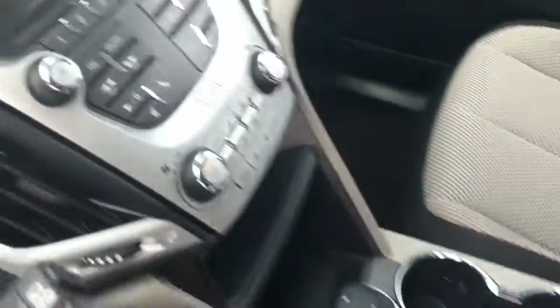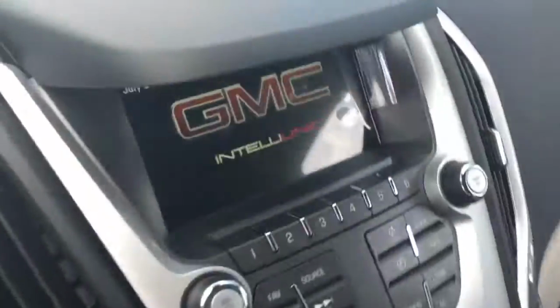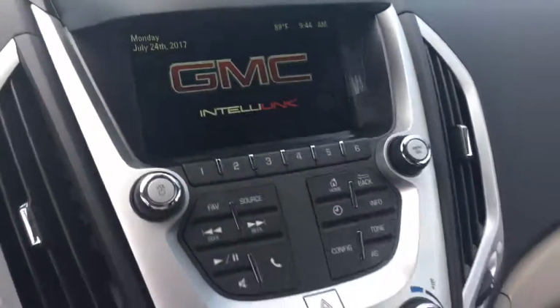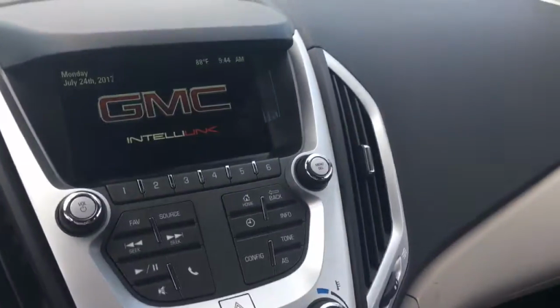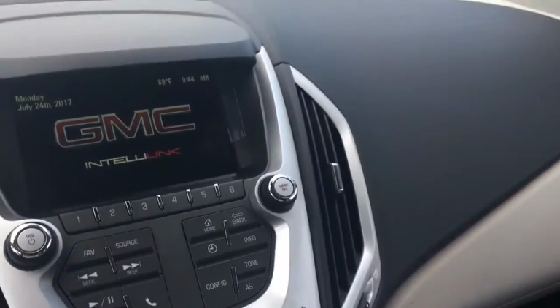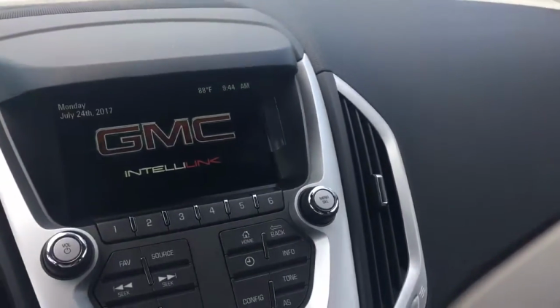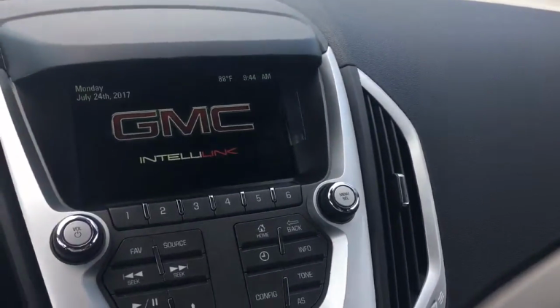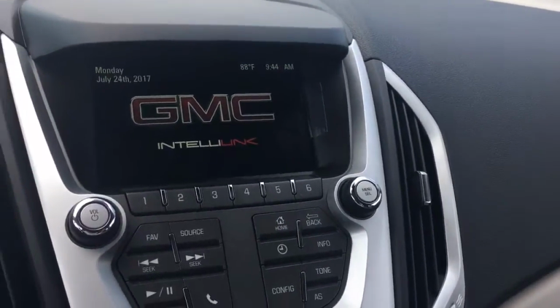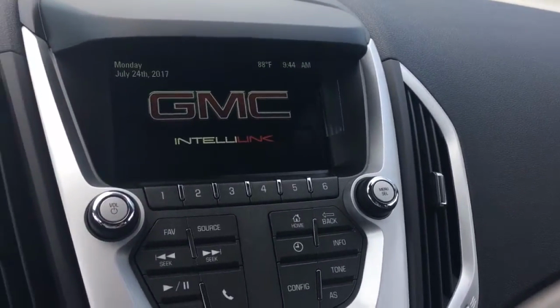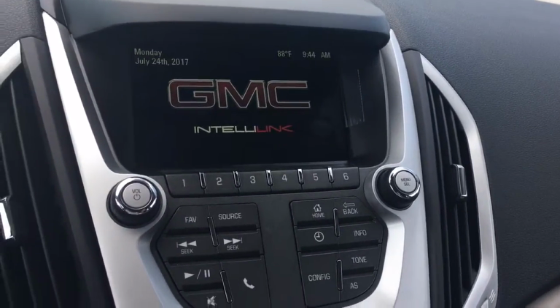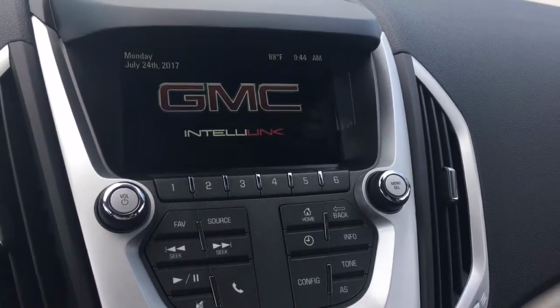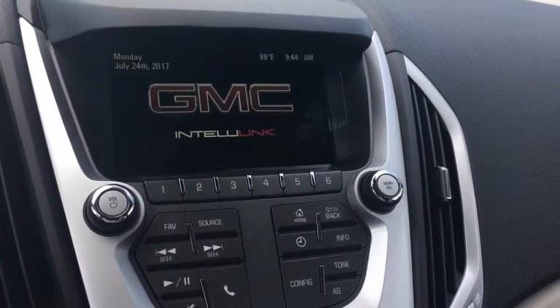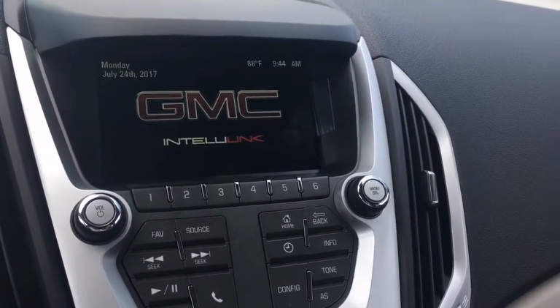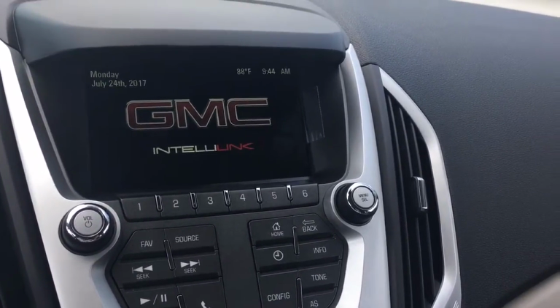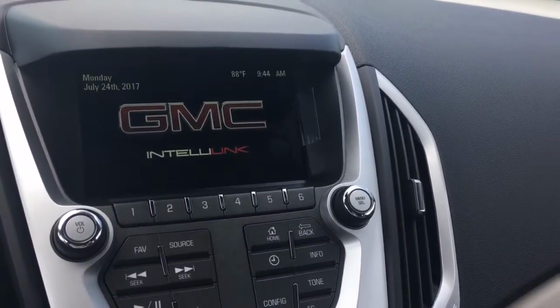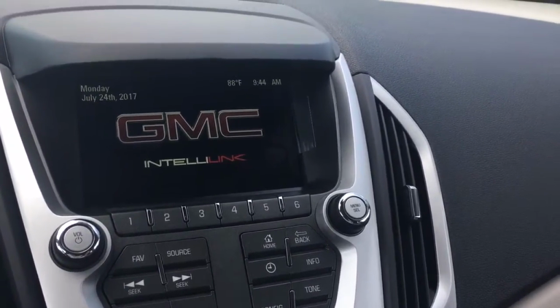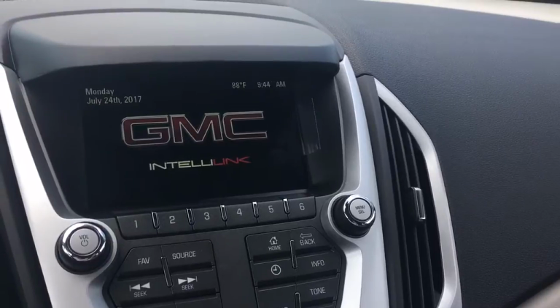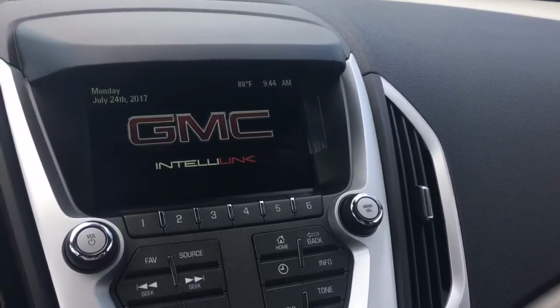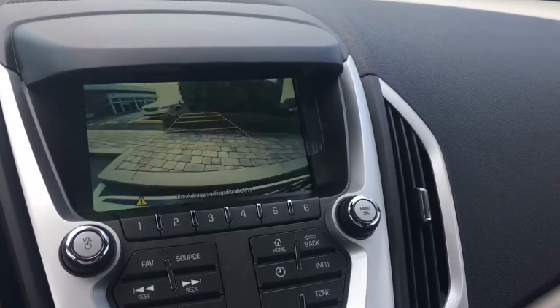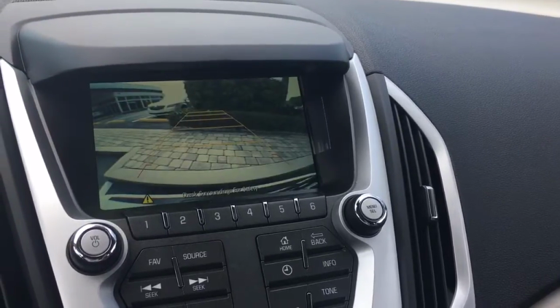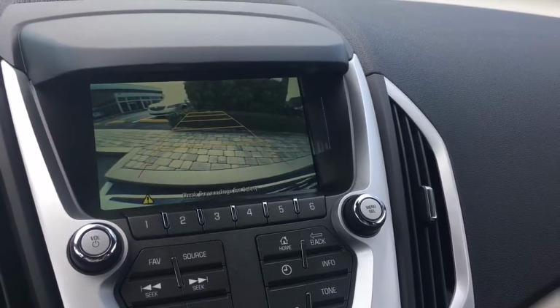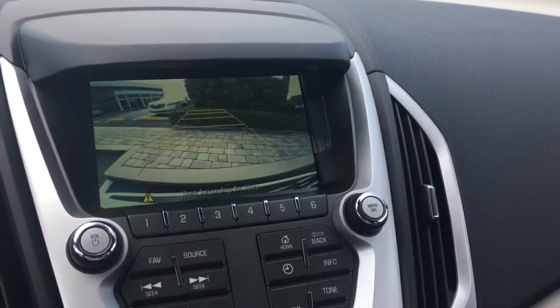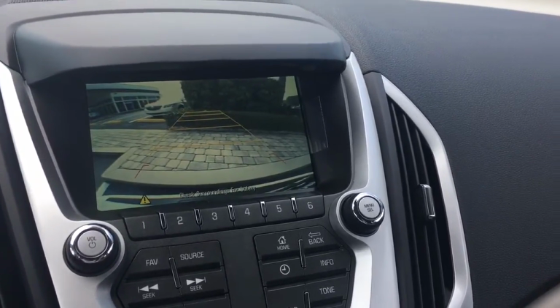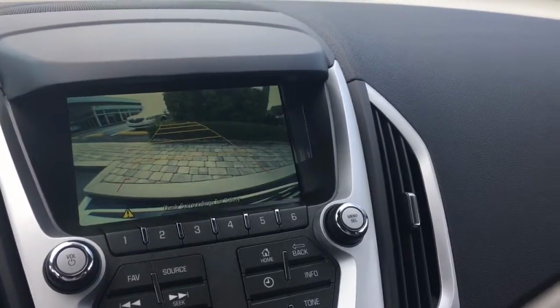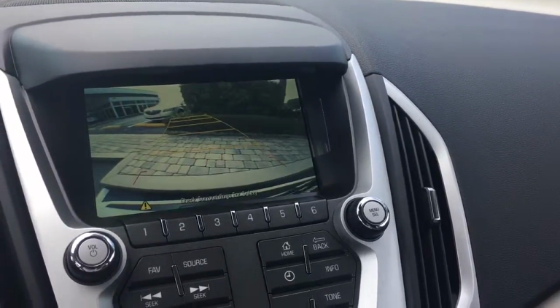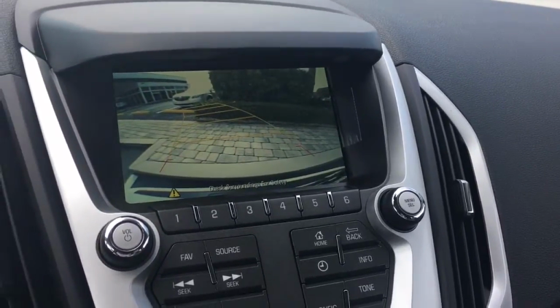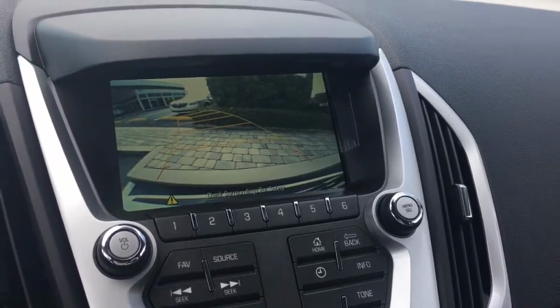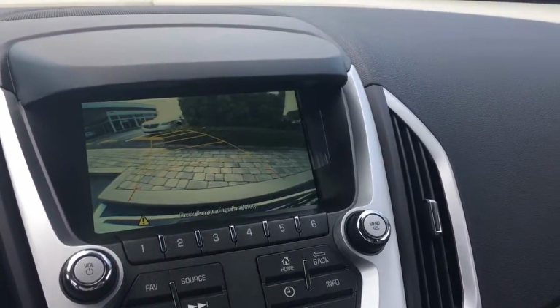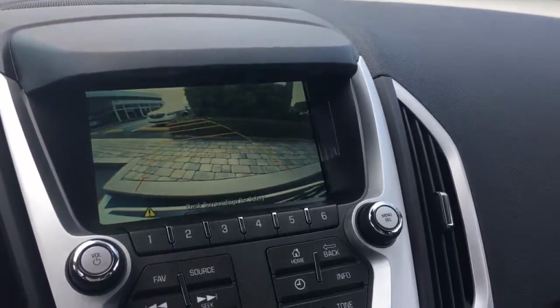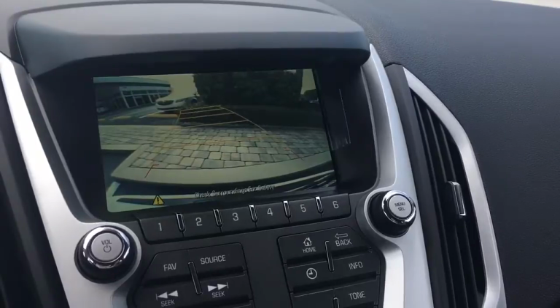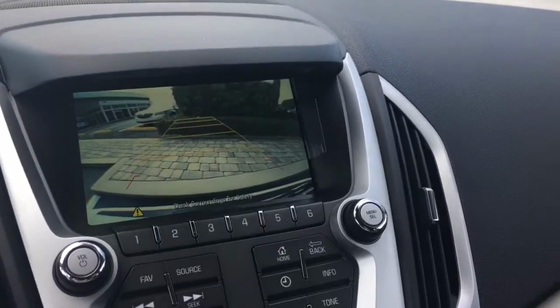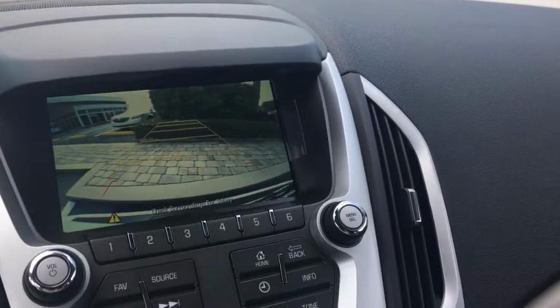It also comes equipped with Wi-Fi from OnStar — you can have seven devices going at once with your OnStar Wi-Fi. There's the backup camera, and the lines do turn as you turn the wheel.